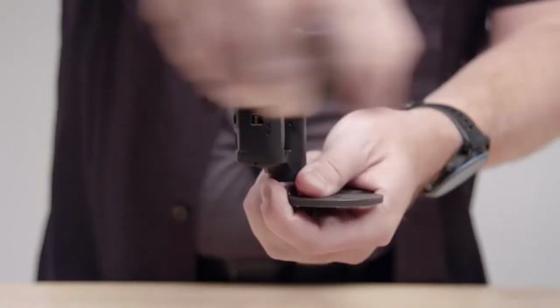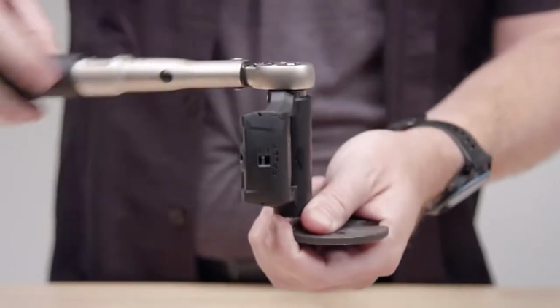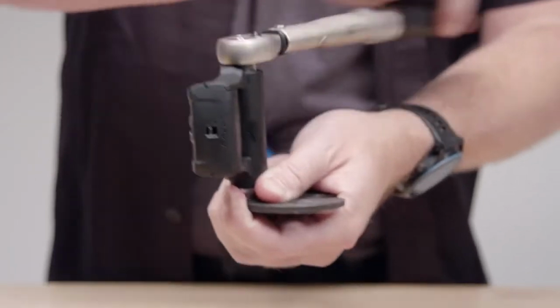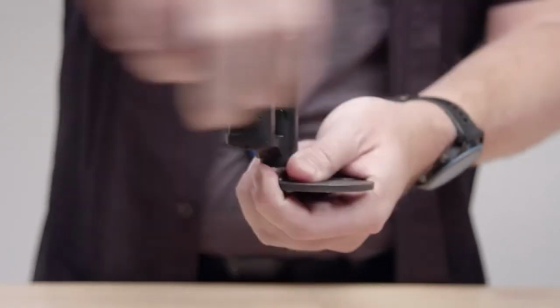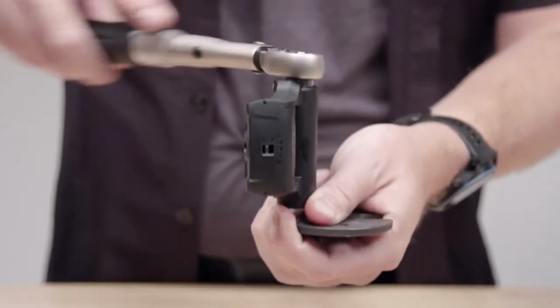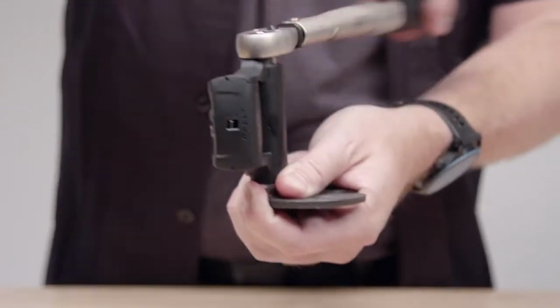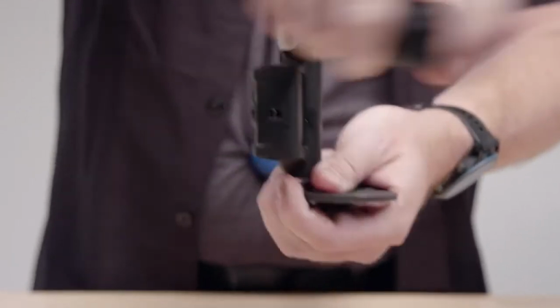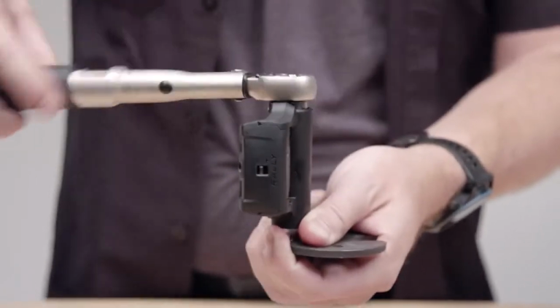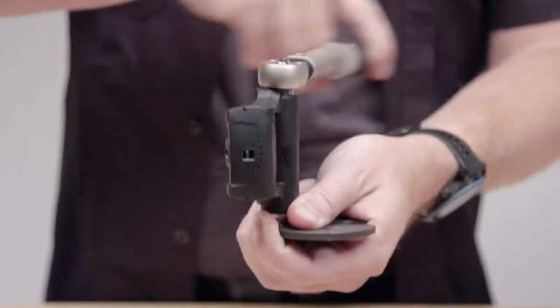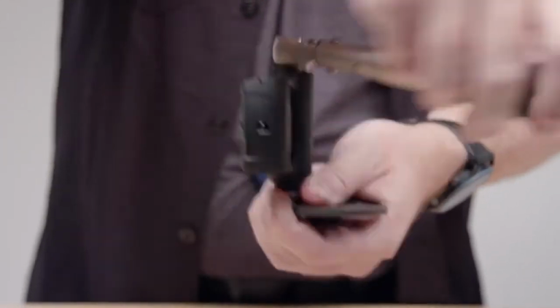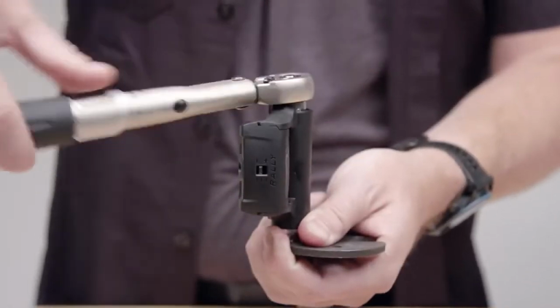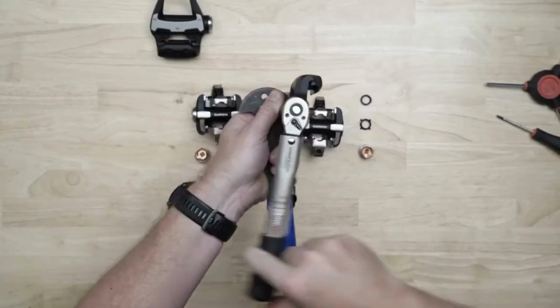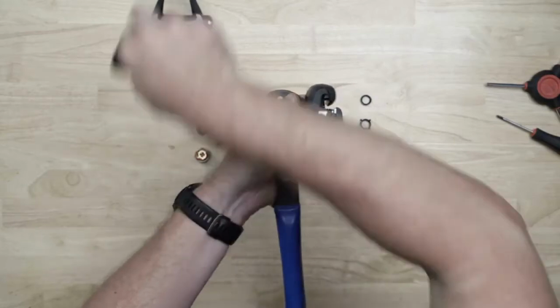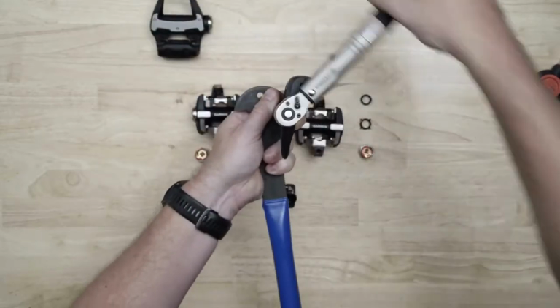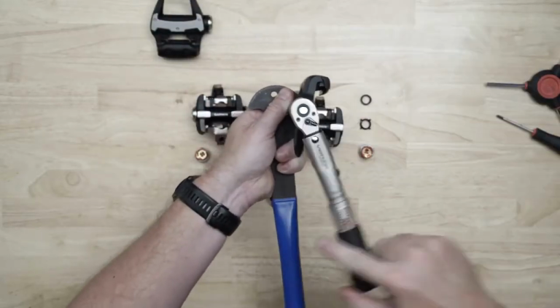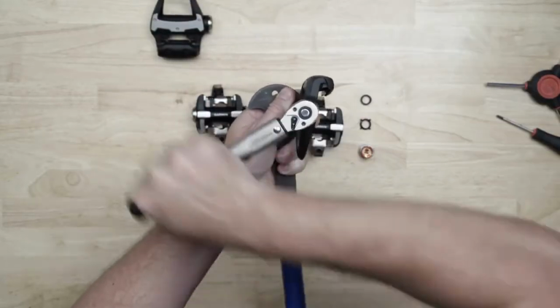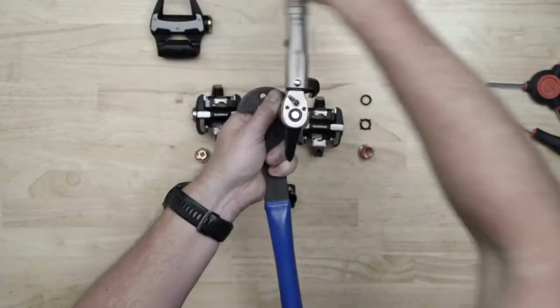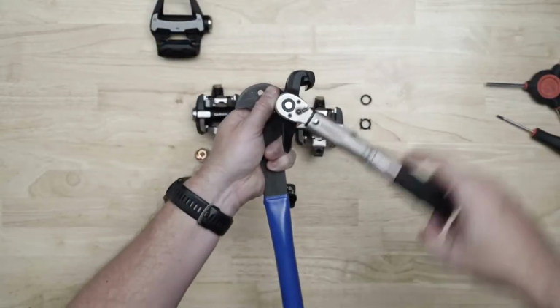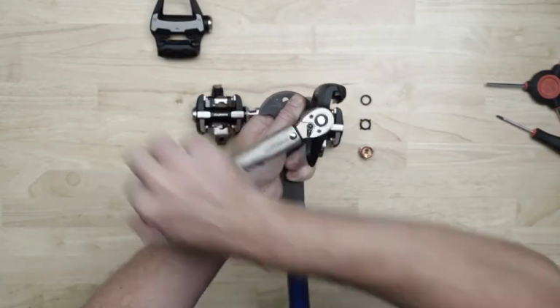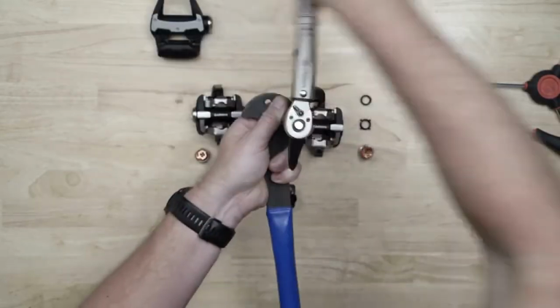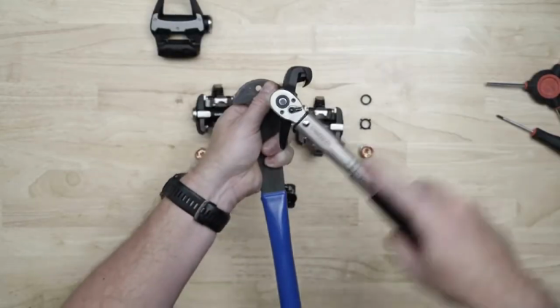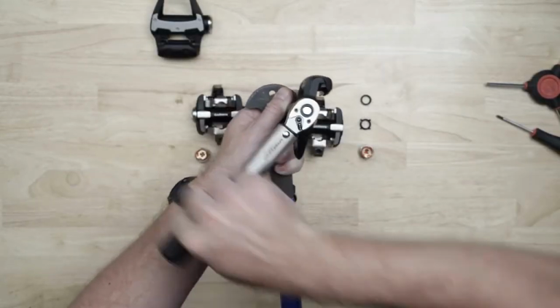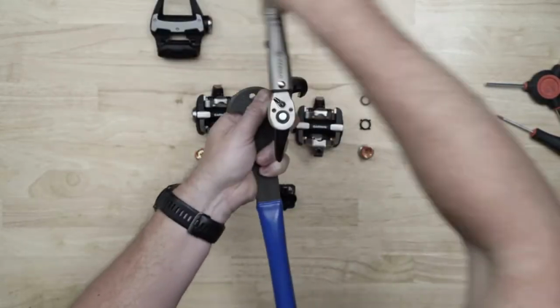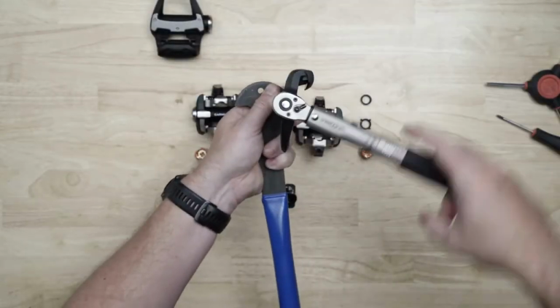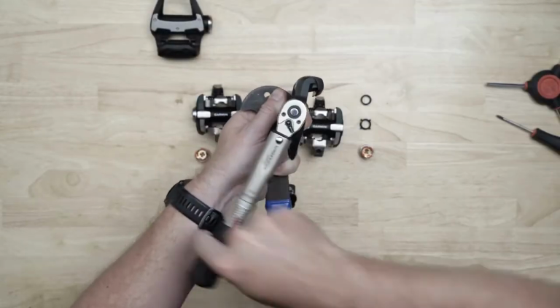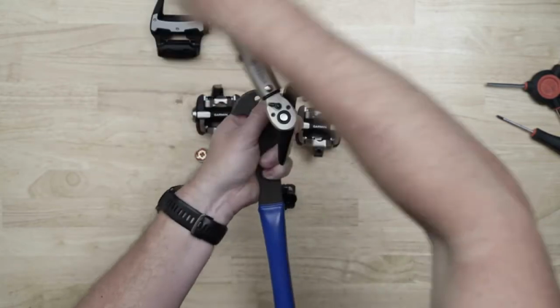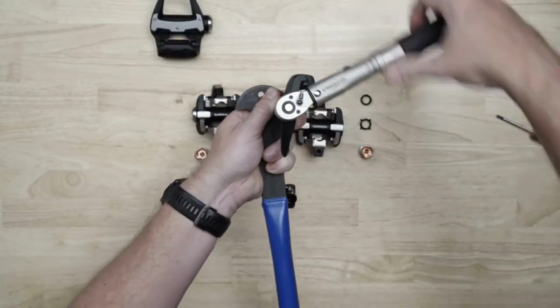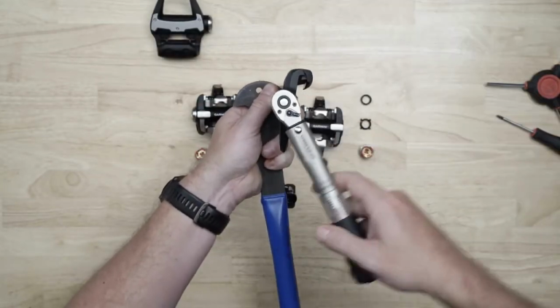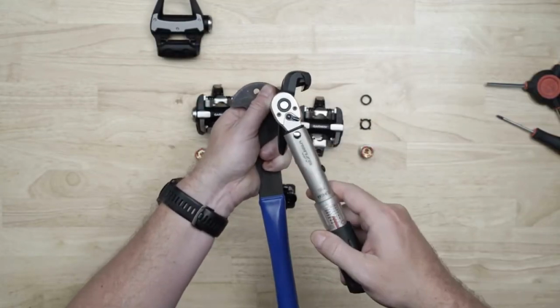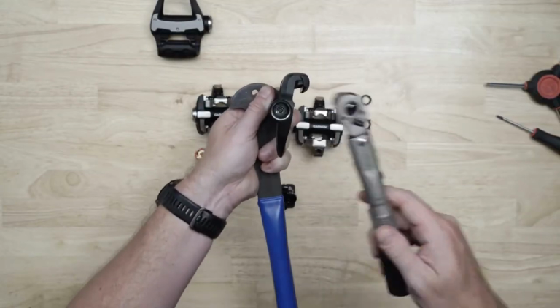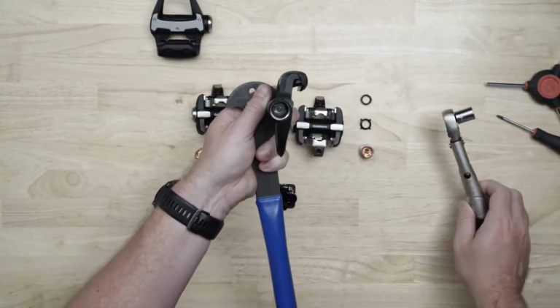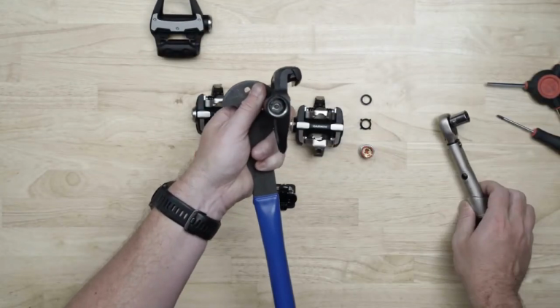Repeat the procedure on the right pedal. Note that the right spindle has reverse threads and a black nut. You'll need to loosen the nut with a 12mm socket by turning it to the right, and tighten it by turning it to the left.